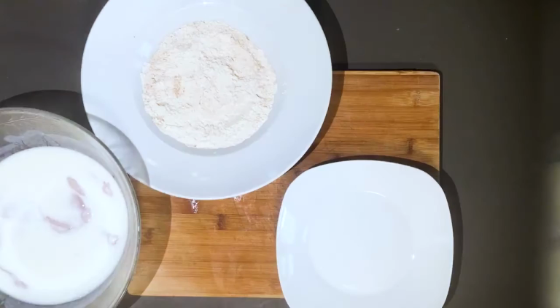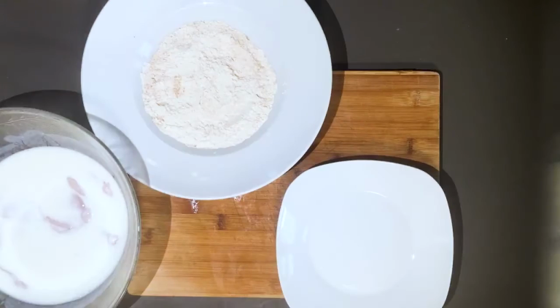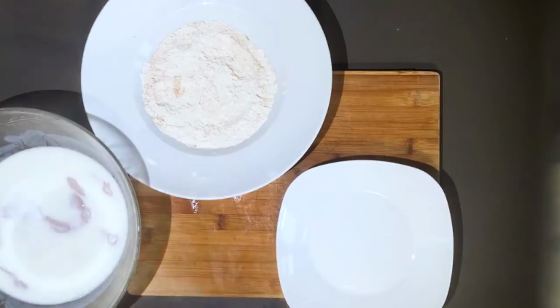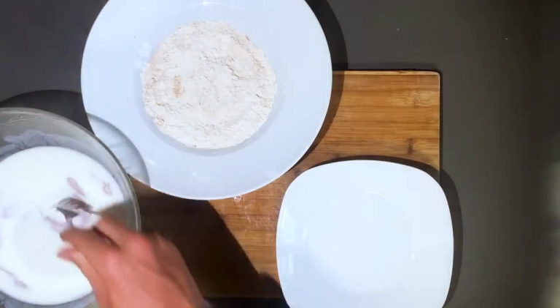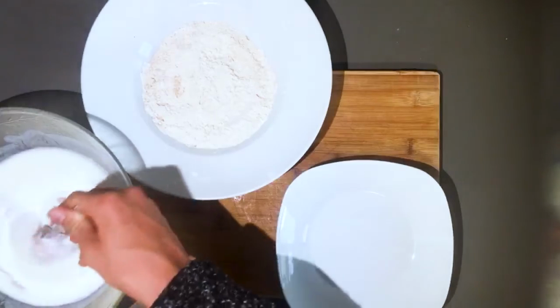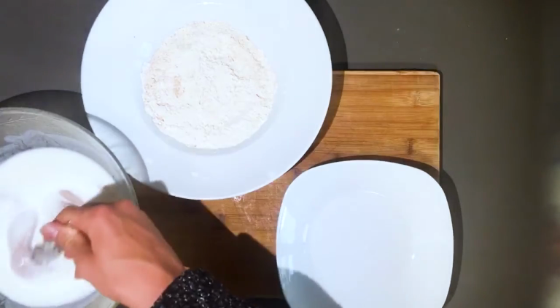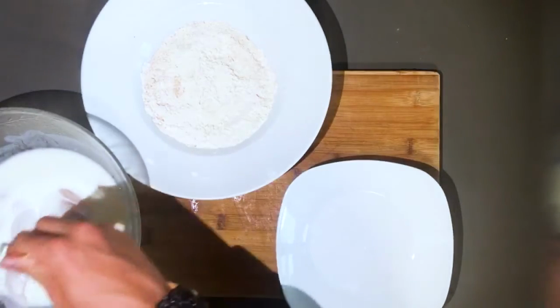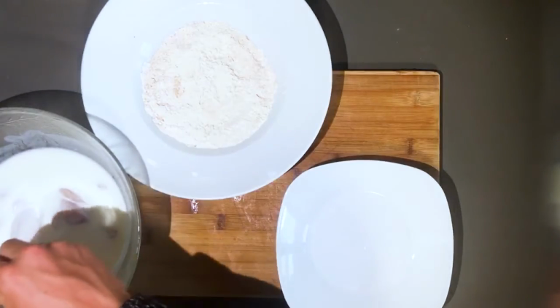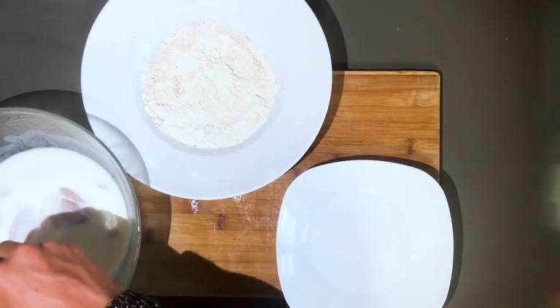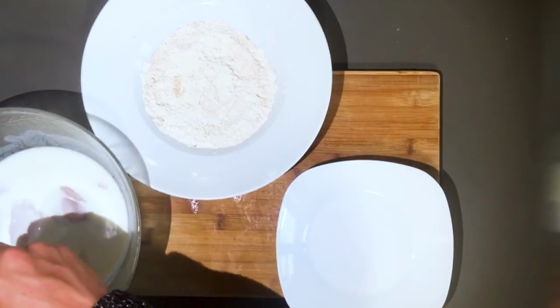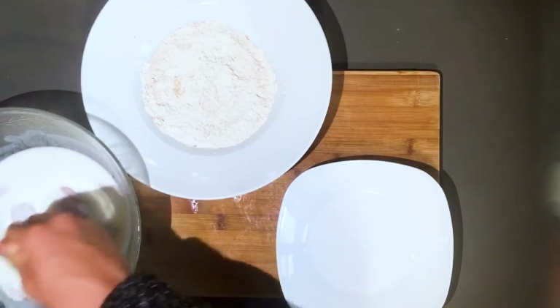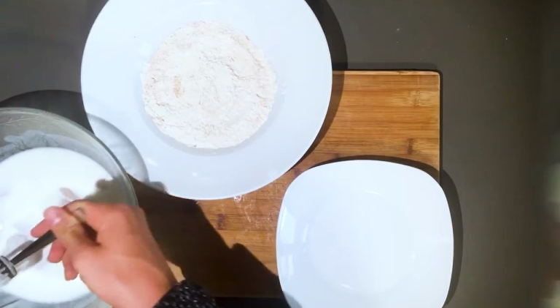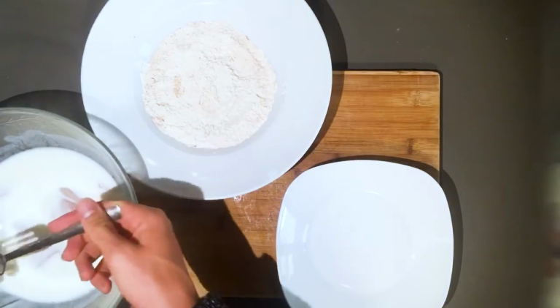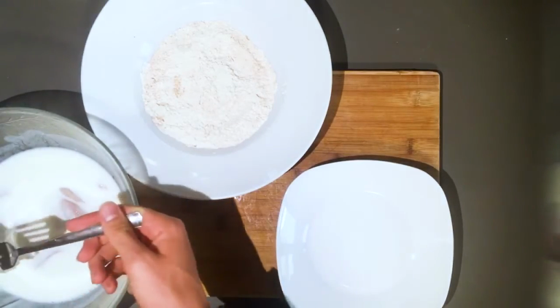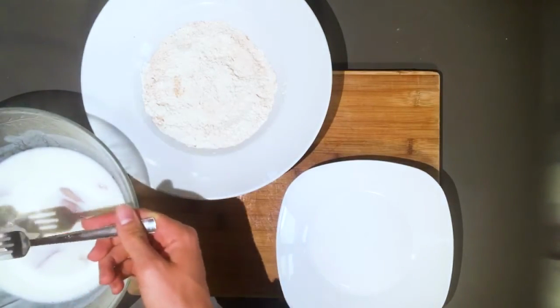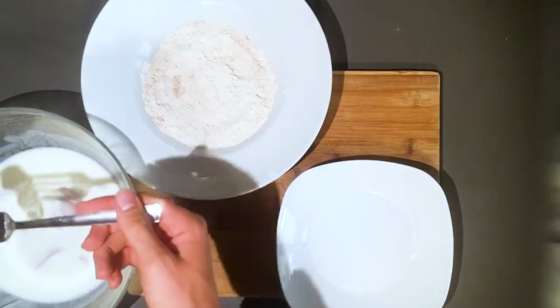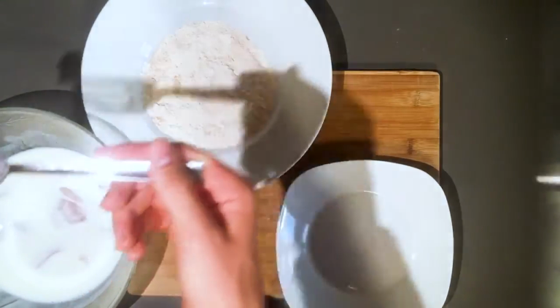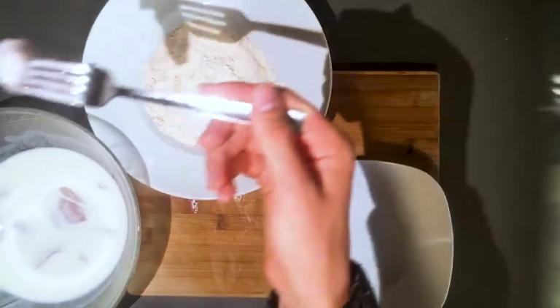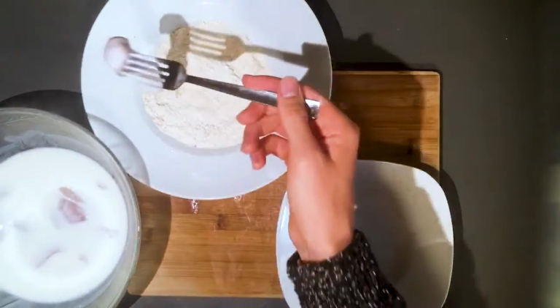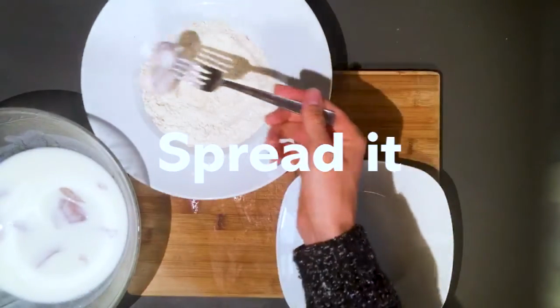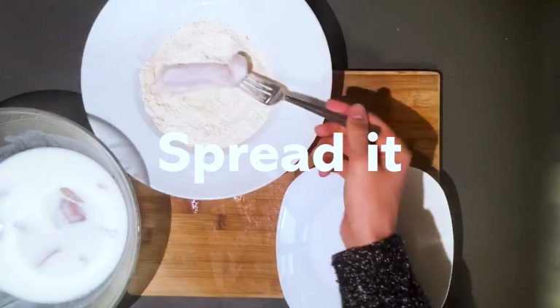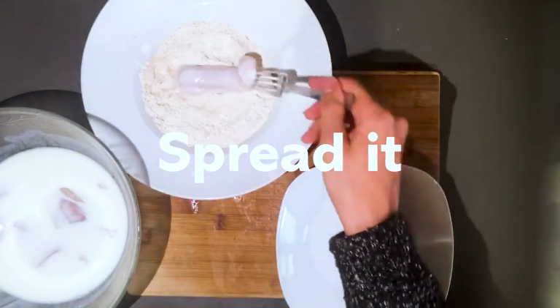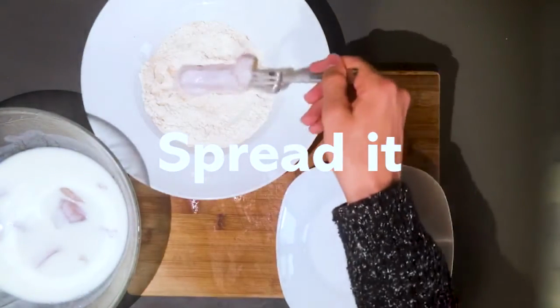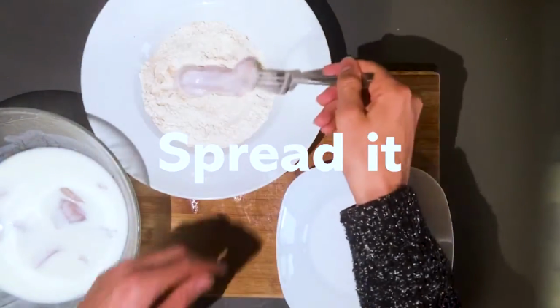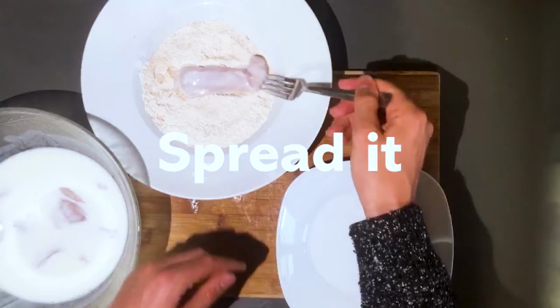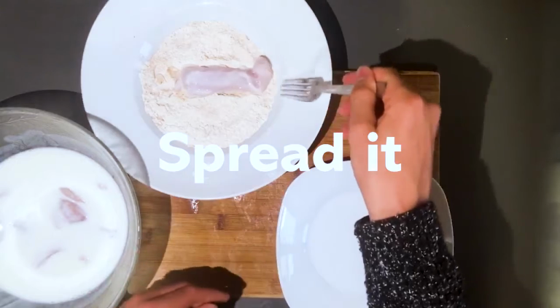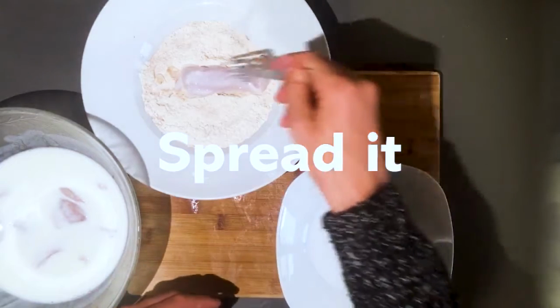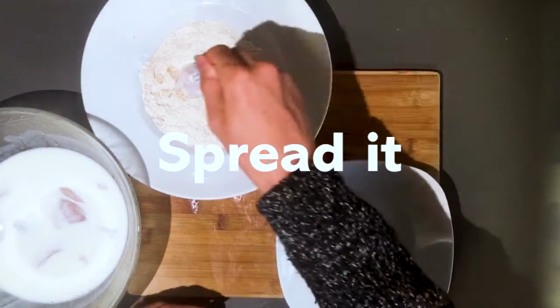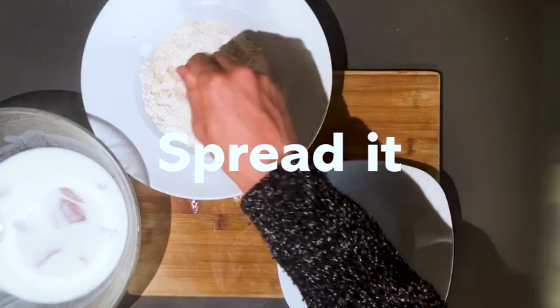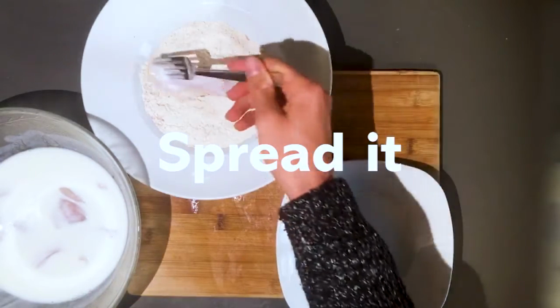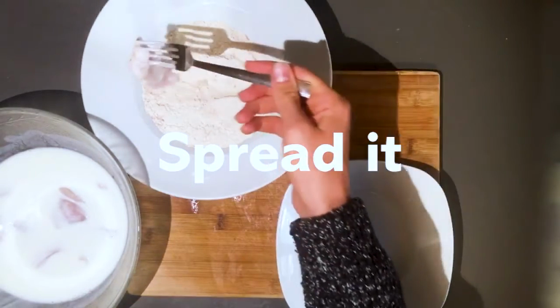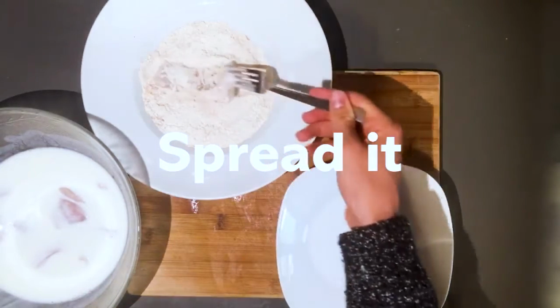Place the chicken into a bowl and pour the buttermilk over it until all chicken pieces are fully submerged. Use a fork to coat the chicken slices in the flour mixture evenly.